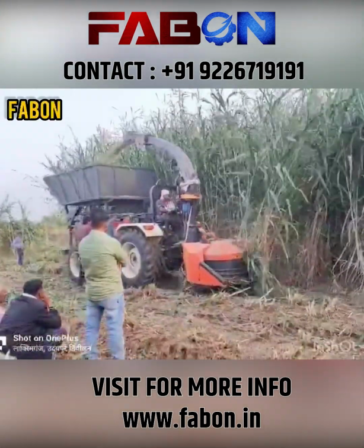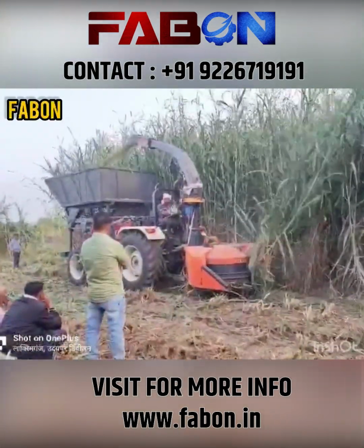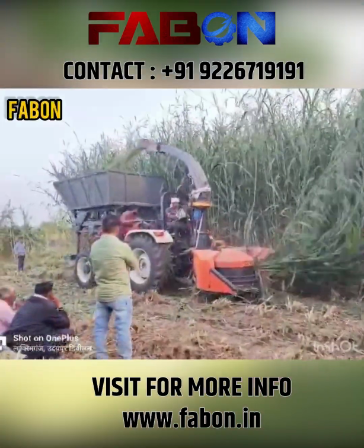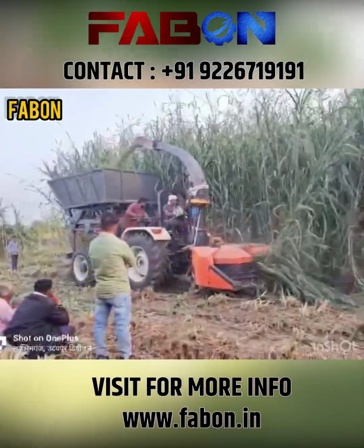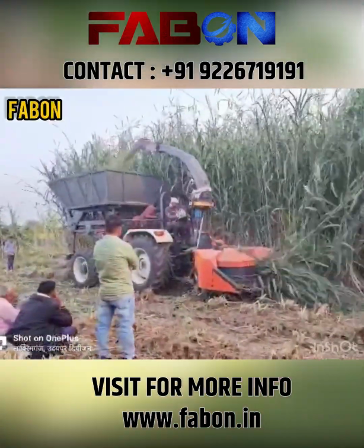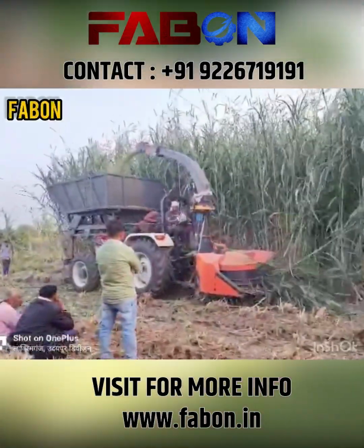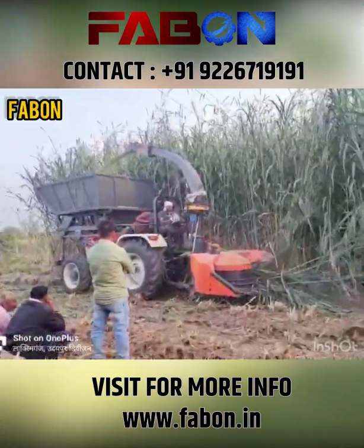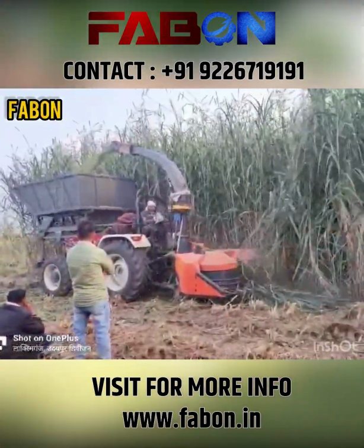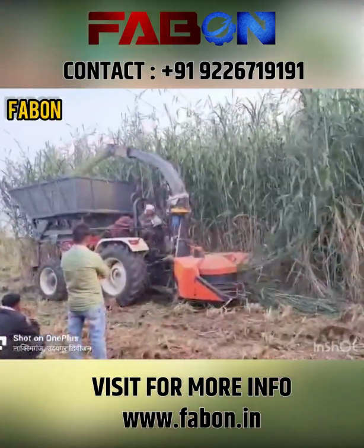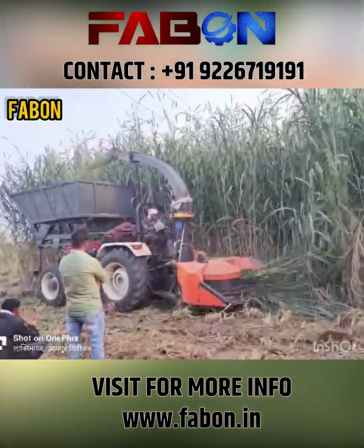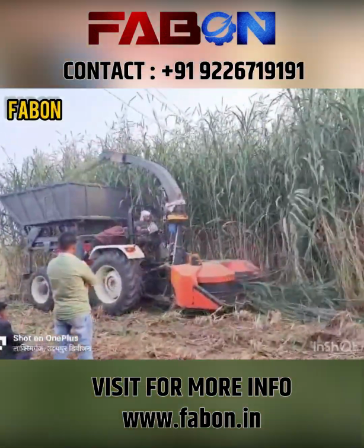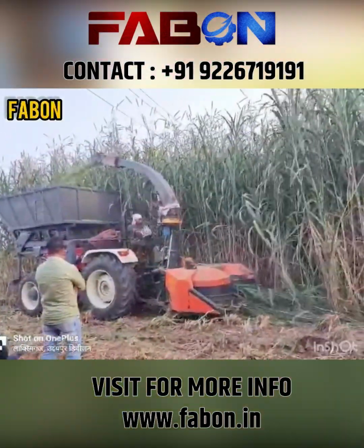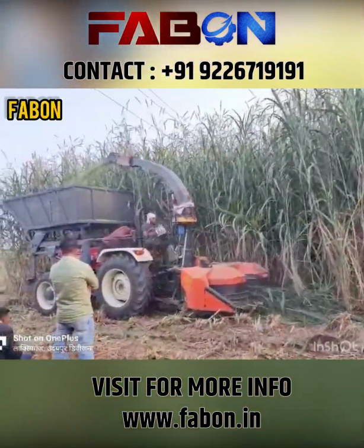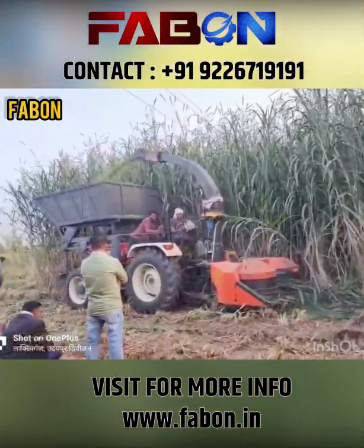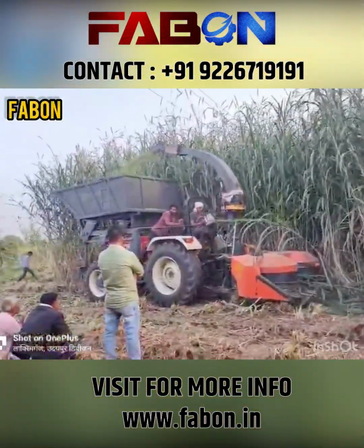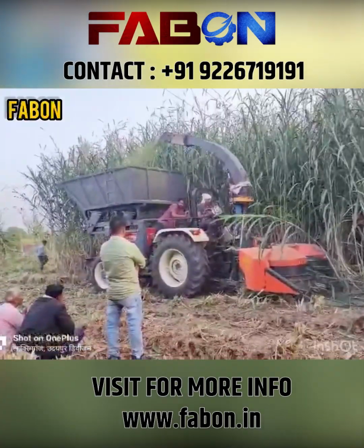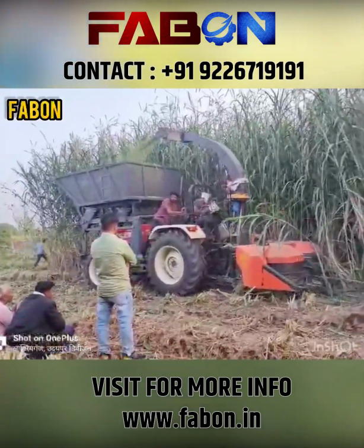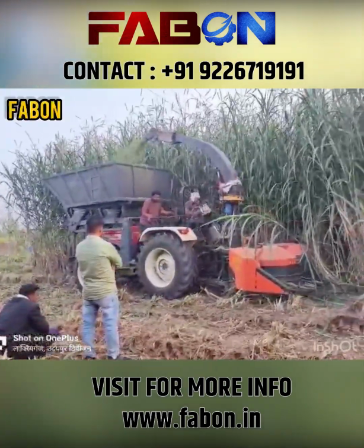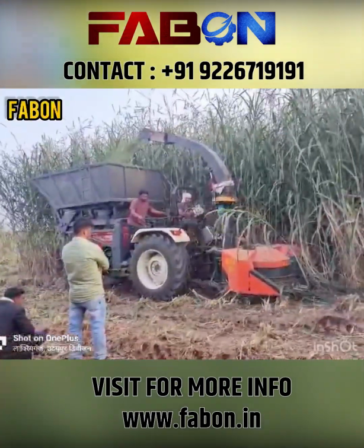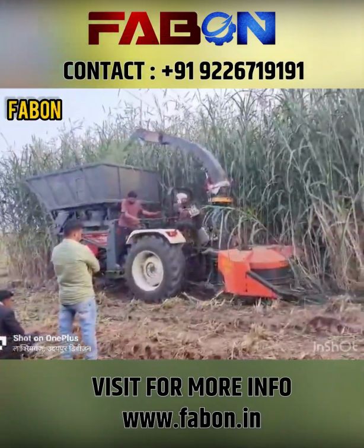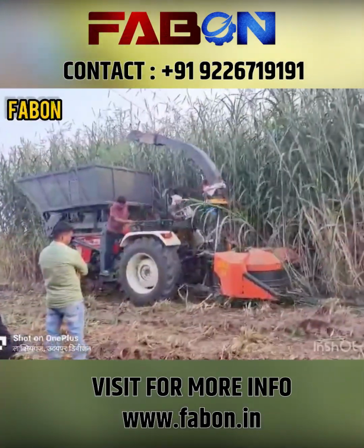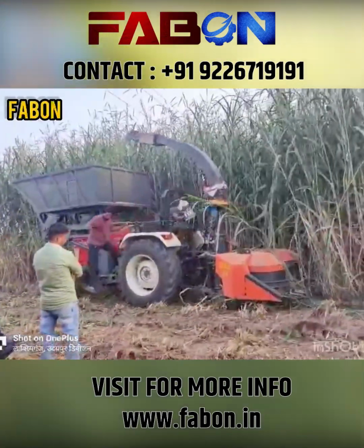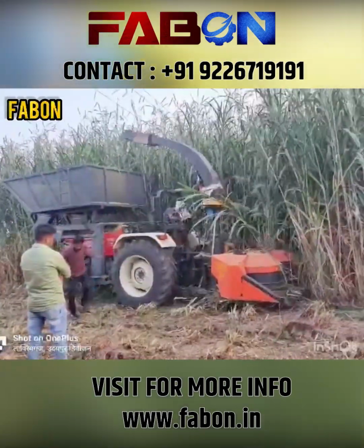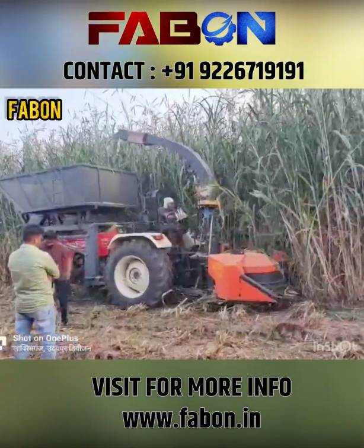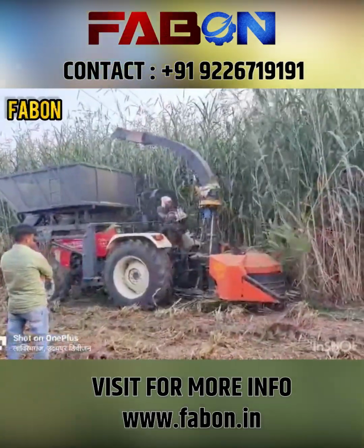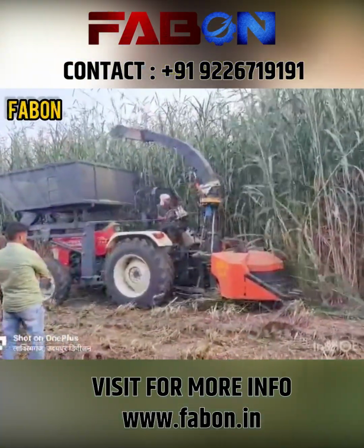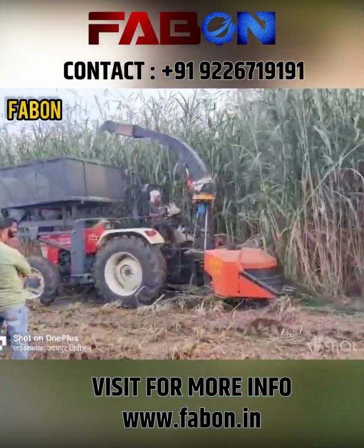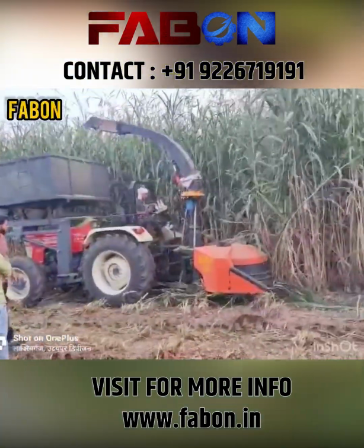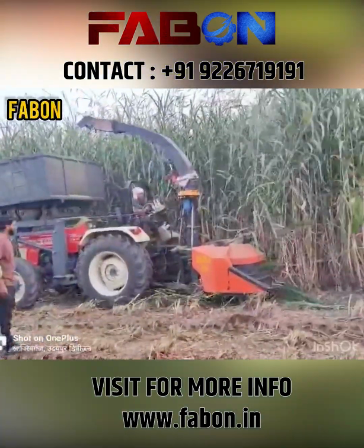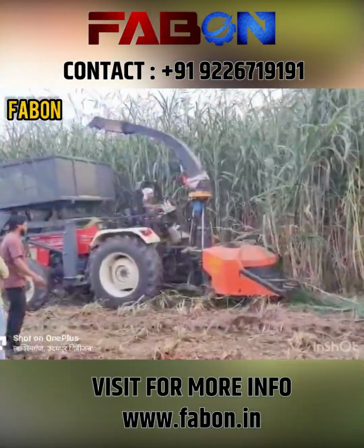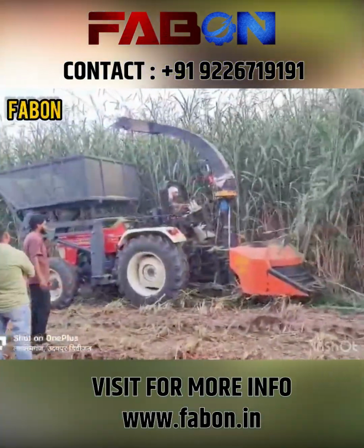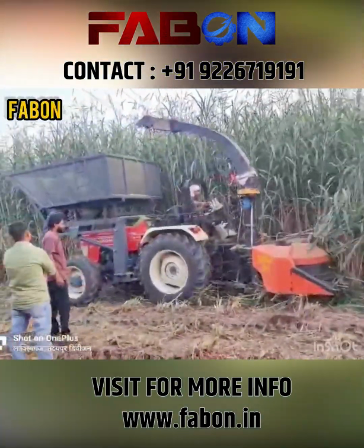With our advanced harvester machine, fresh Napier grass is cut and transformed into small, uniform pieces — from farm waste to future fuel.